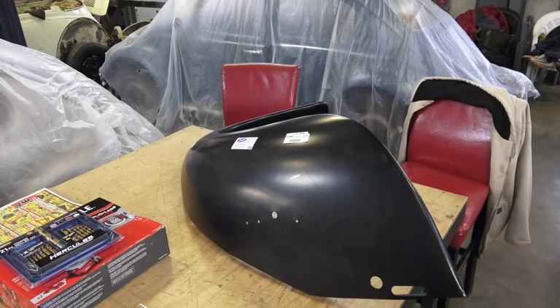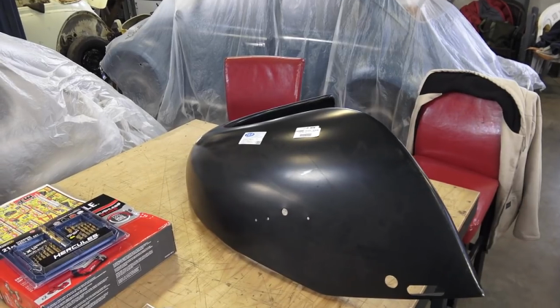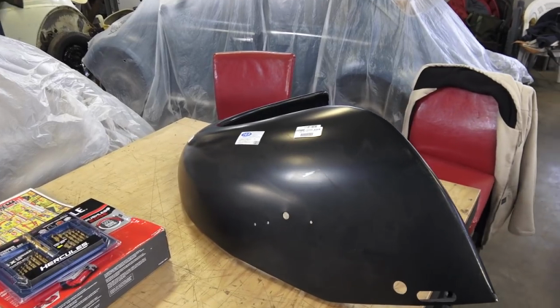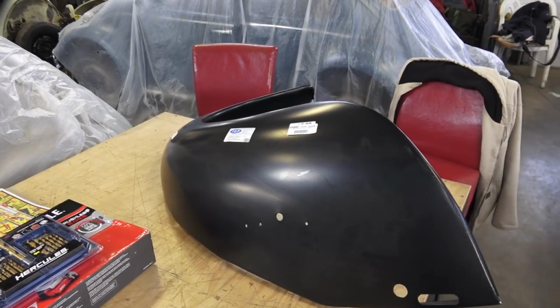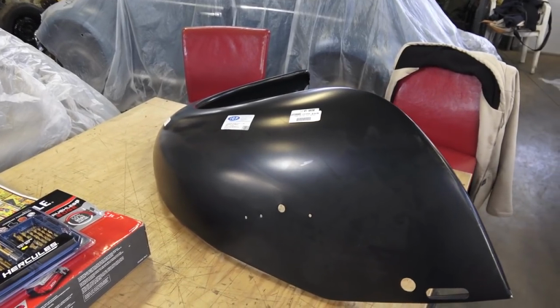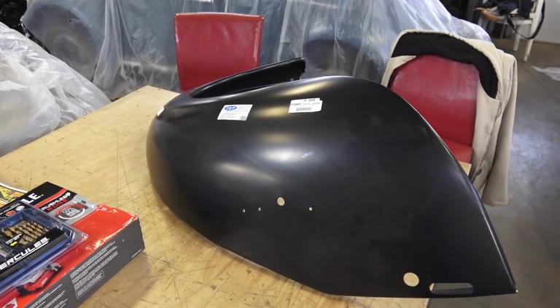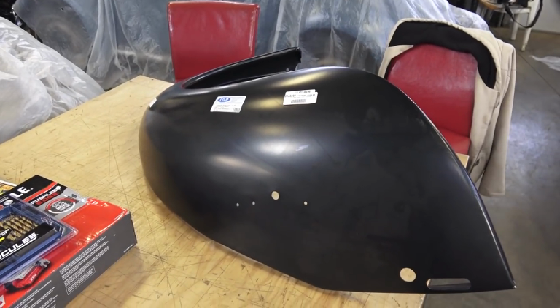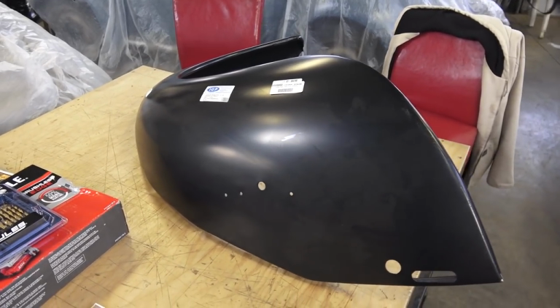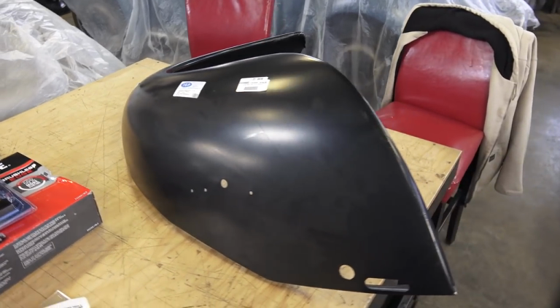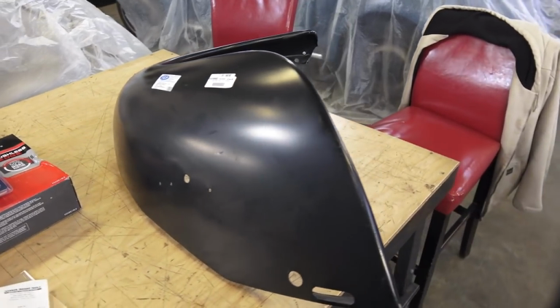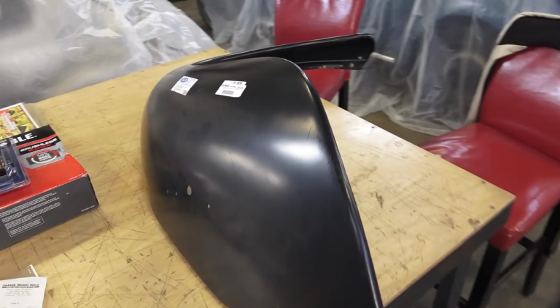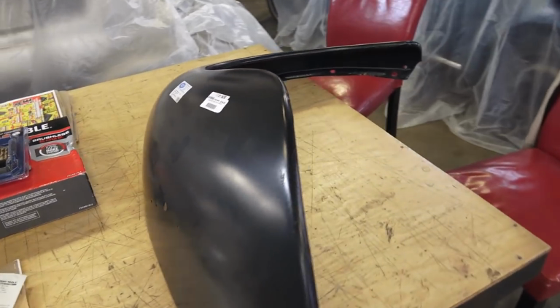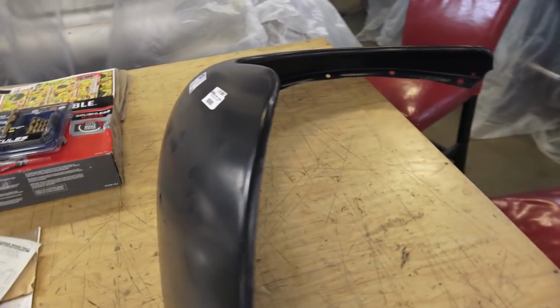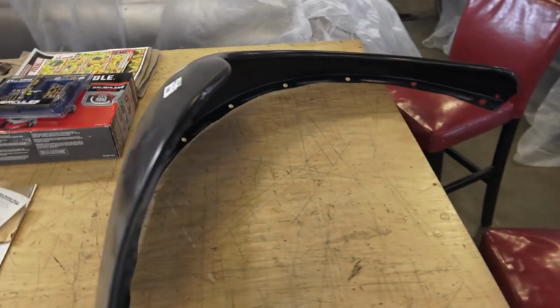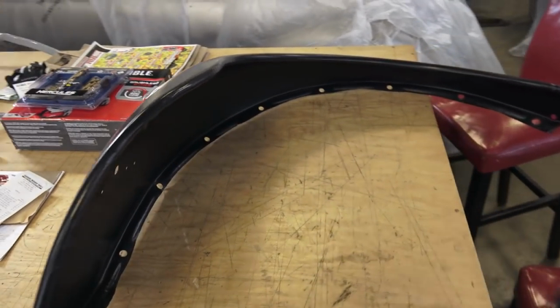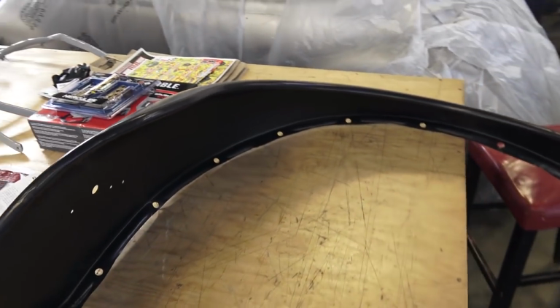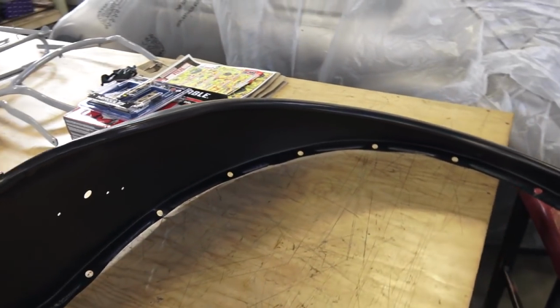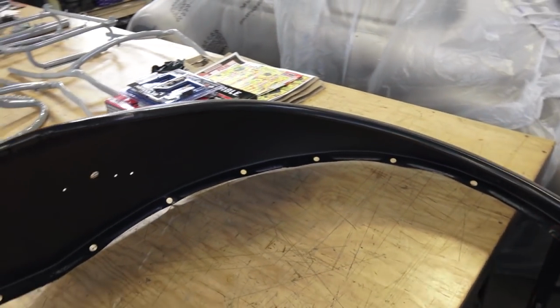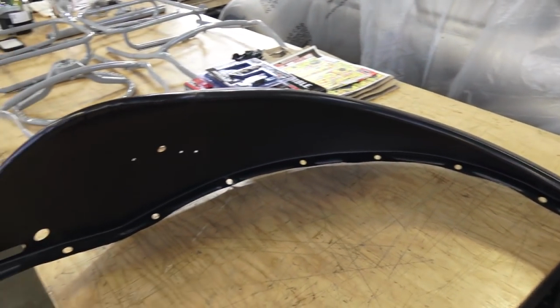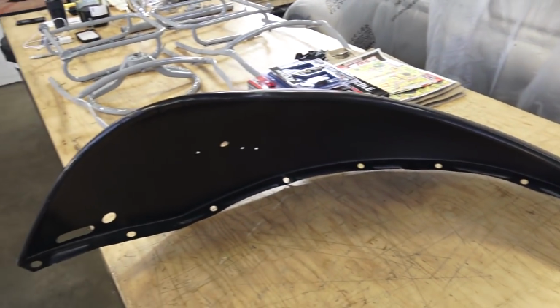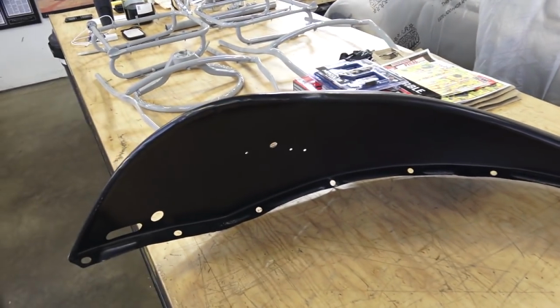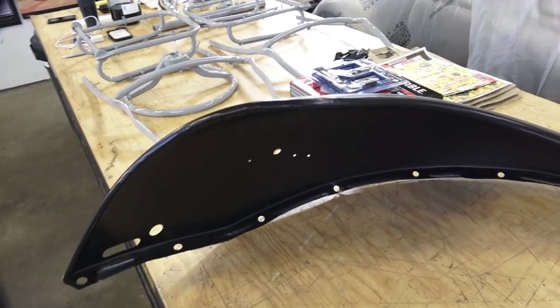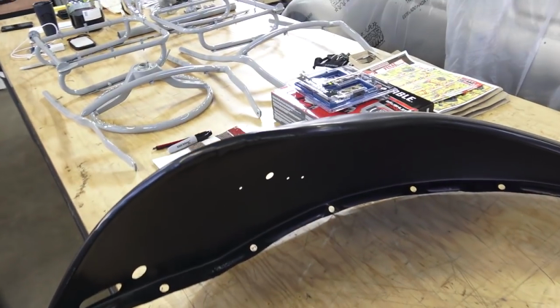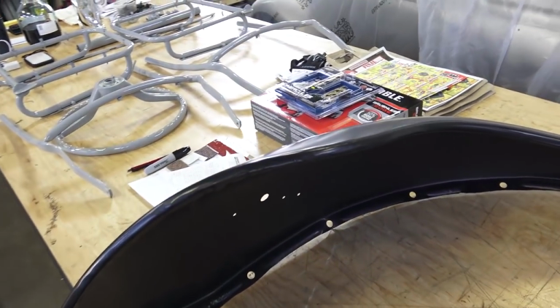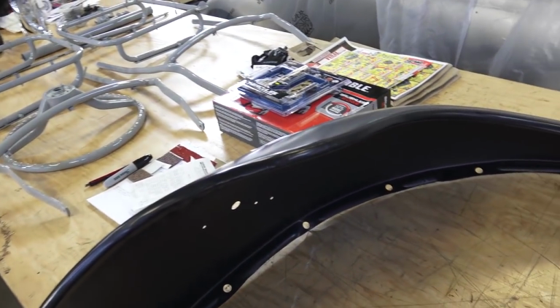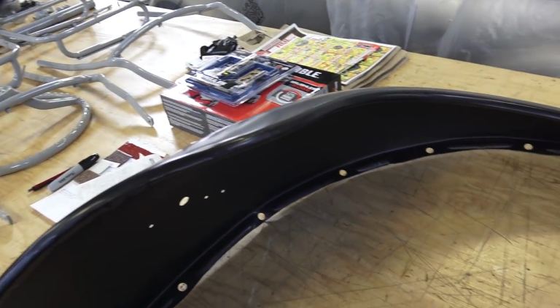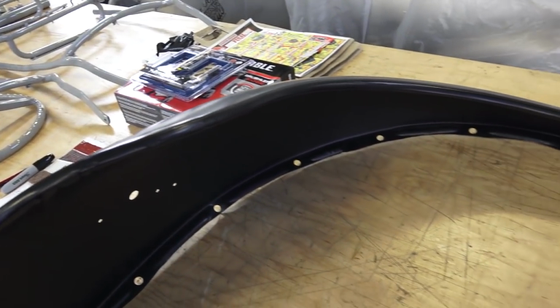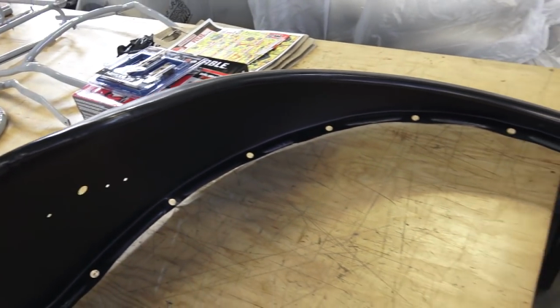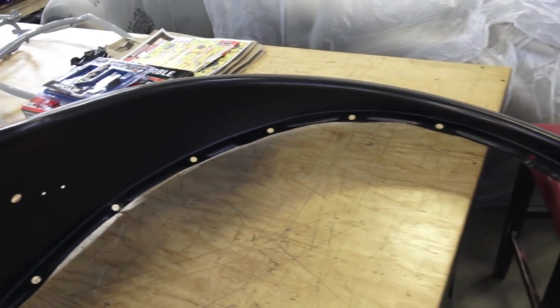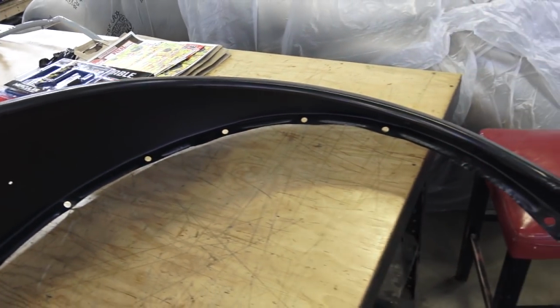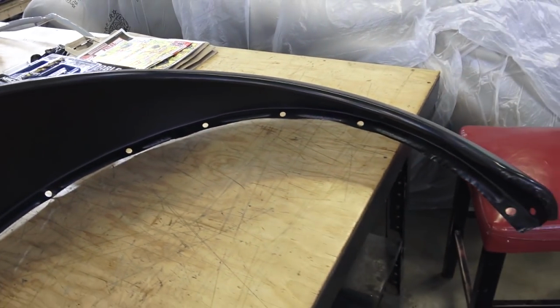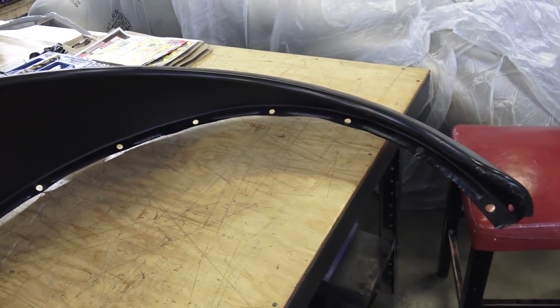Hey guys, Chris again from ClassicVWBugs.com. In this quick tip I want to talk to you about aftermarket reproduction fenders. If you're ever in a bind and you can't find good NOS or good German fenders to help you on your restoration, sometimes you are left with going with the reproduction.